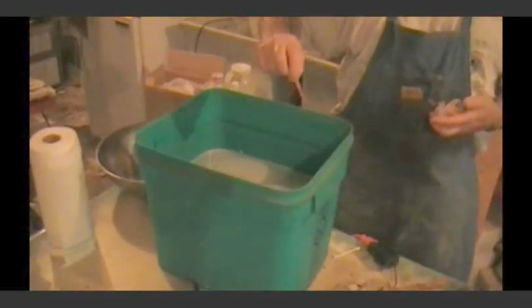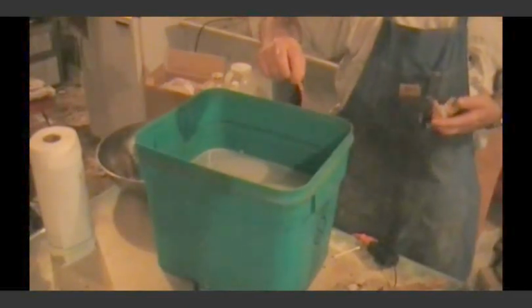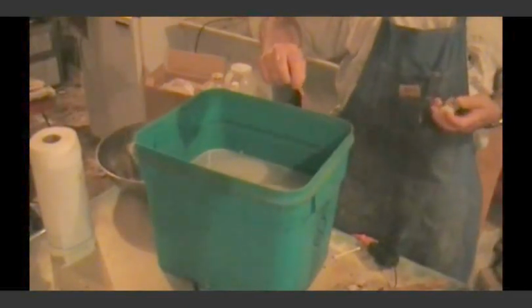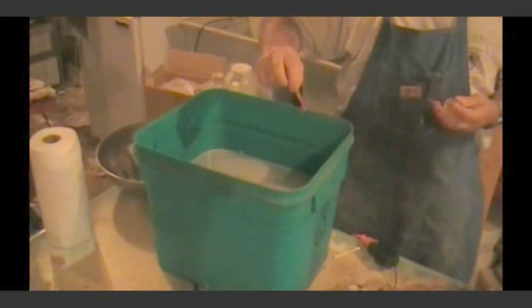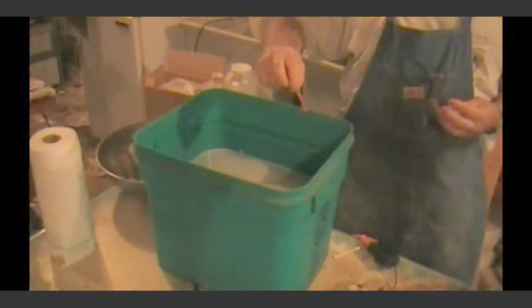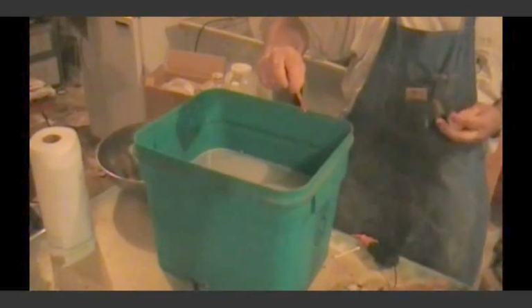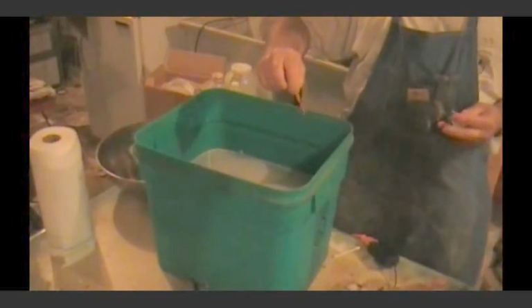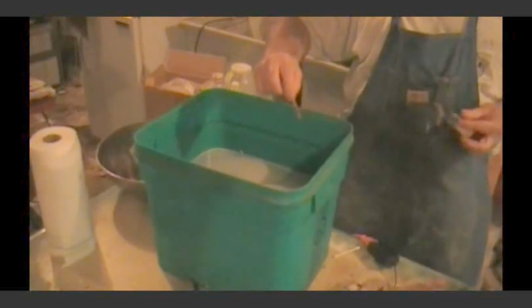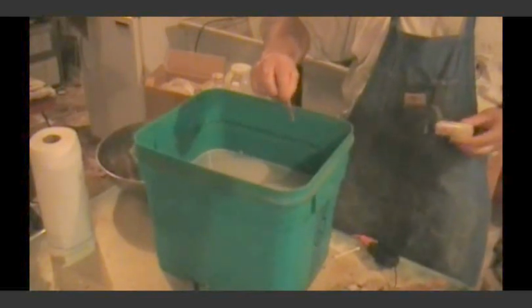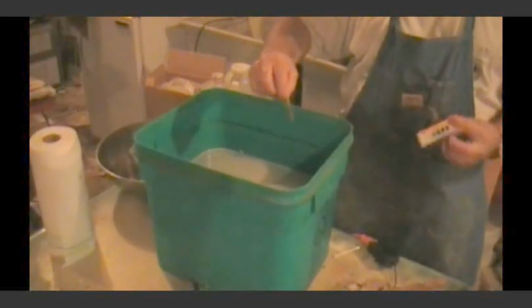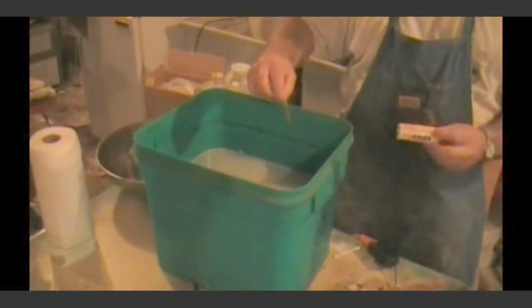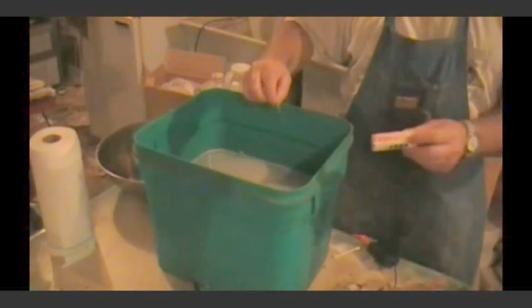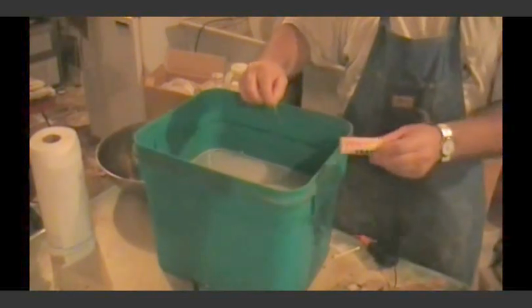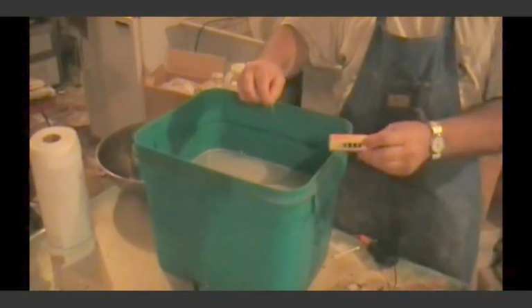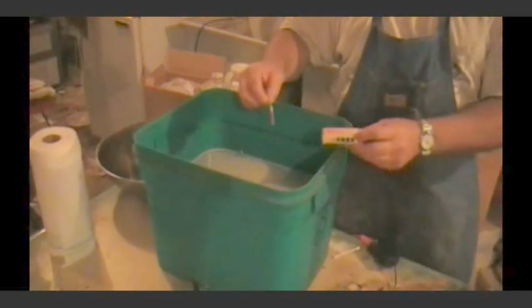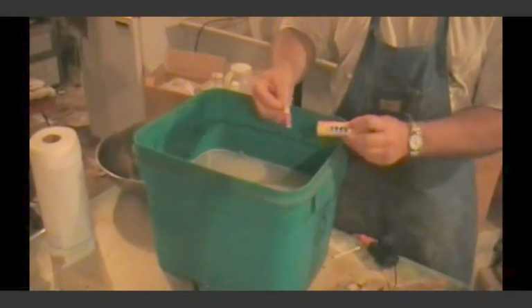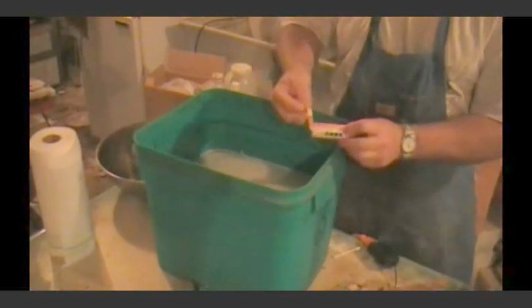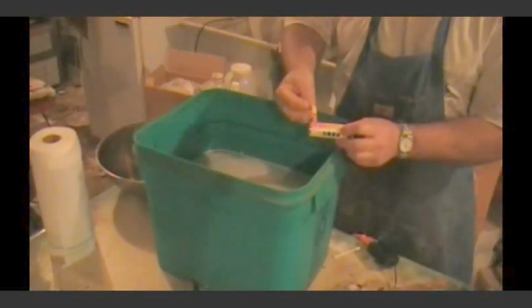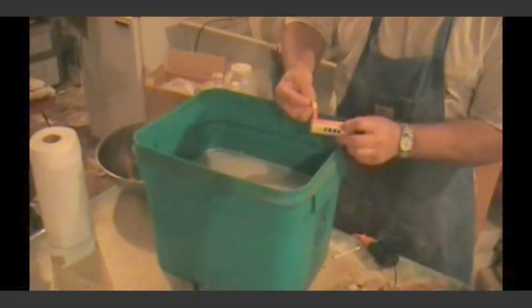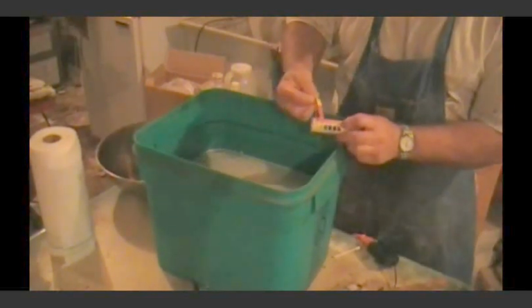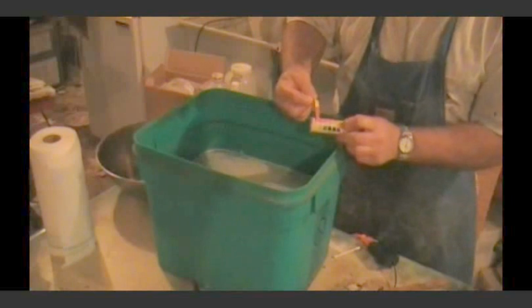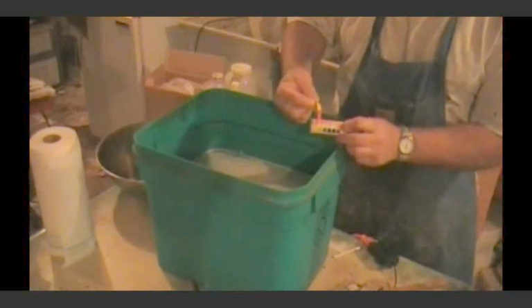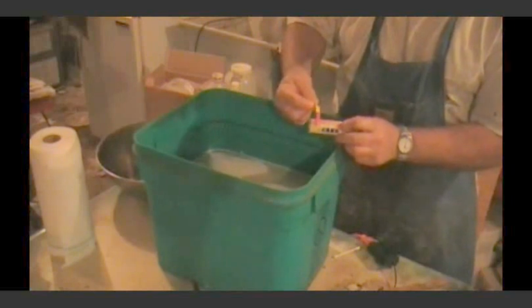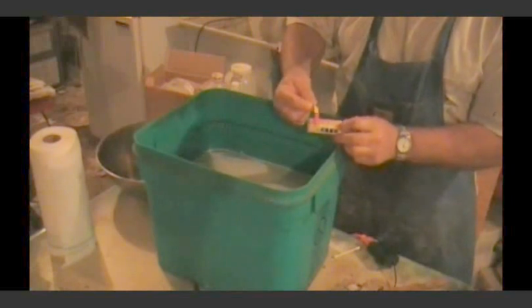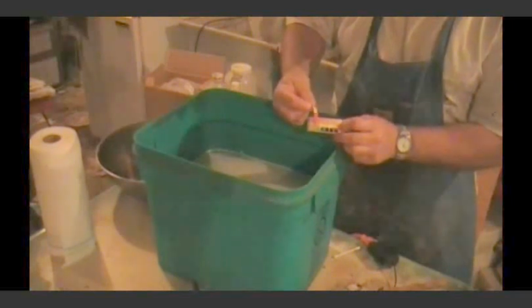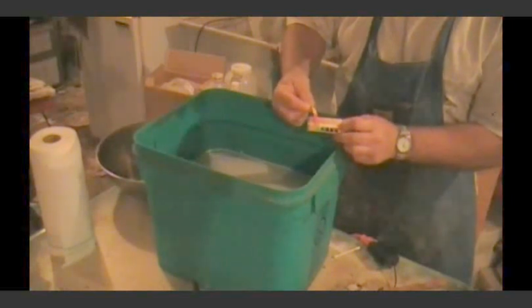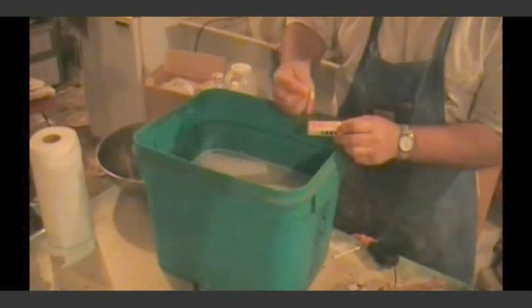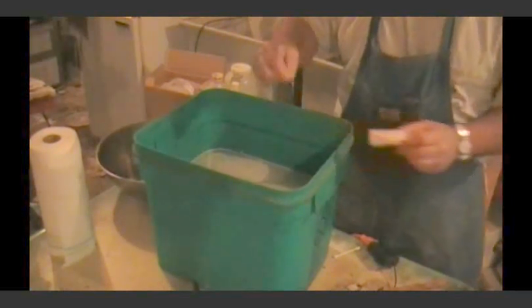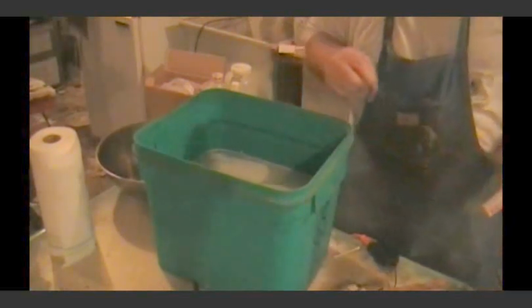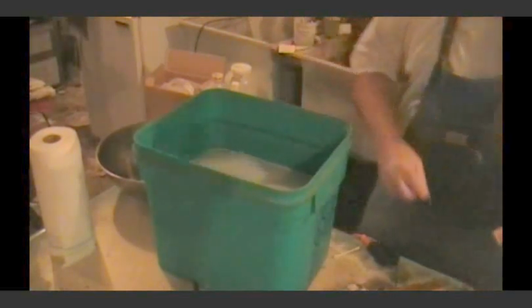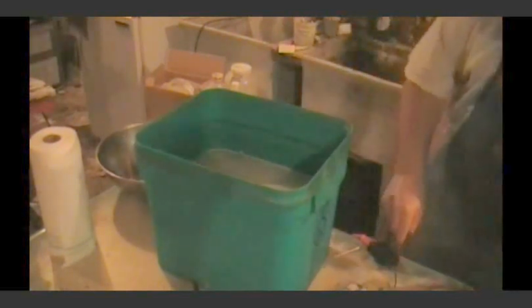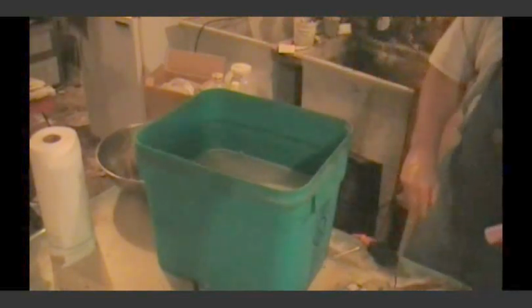They've got a color chart on the side right here. You can match it up — we've got a pH between 1 and 2 there. That's what we want.